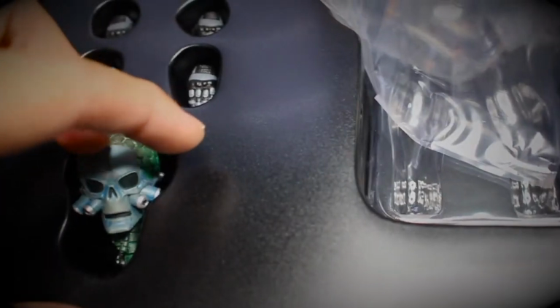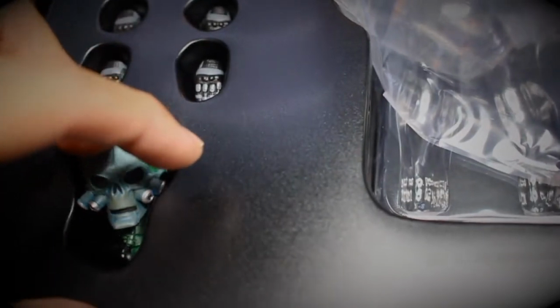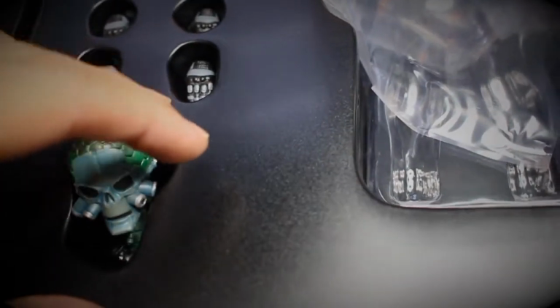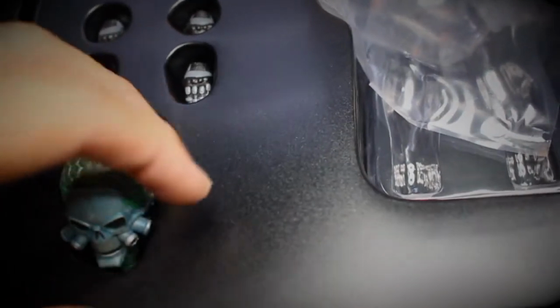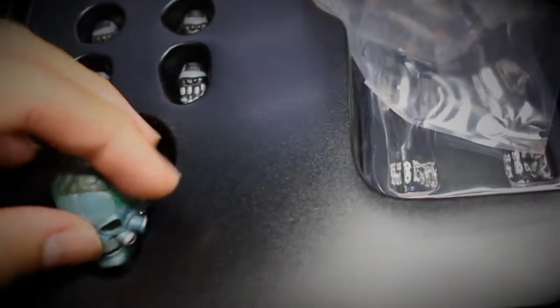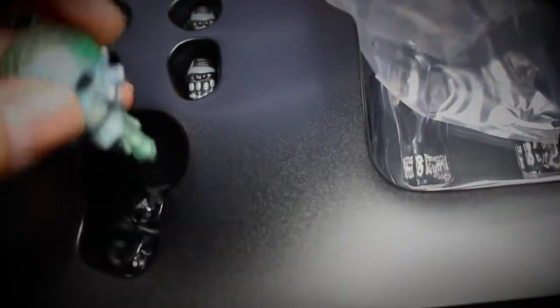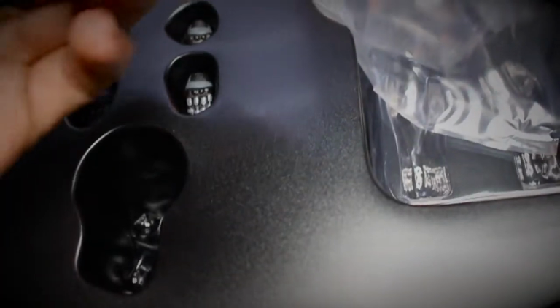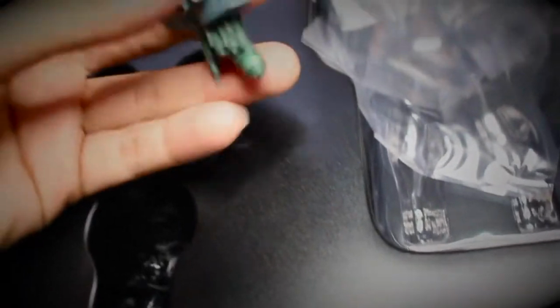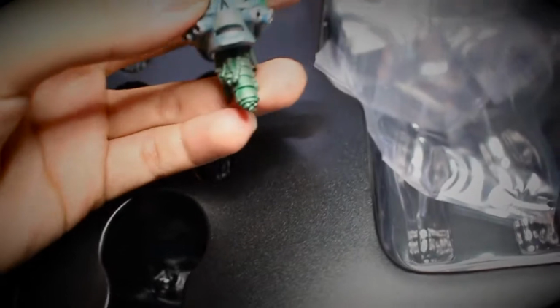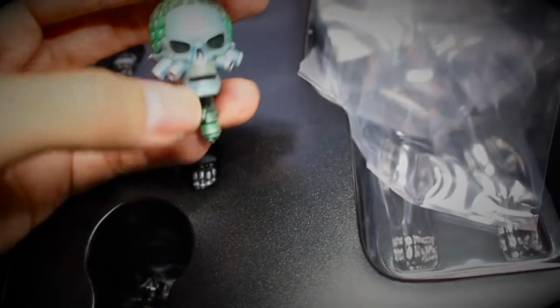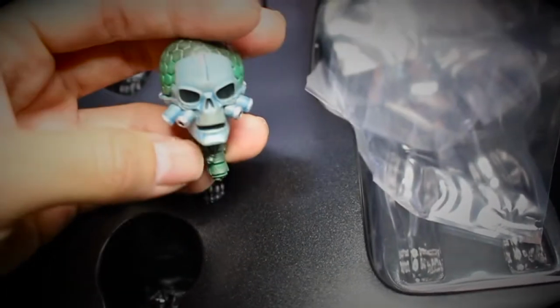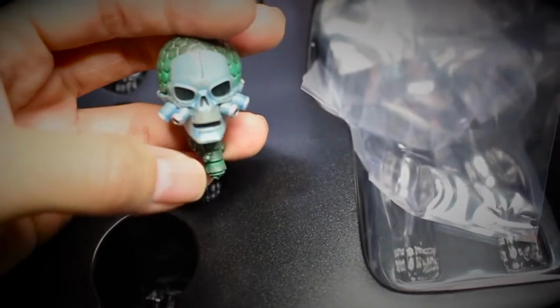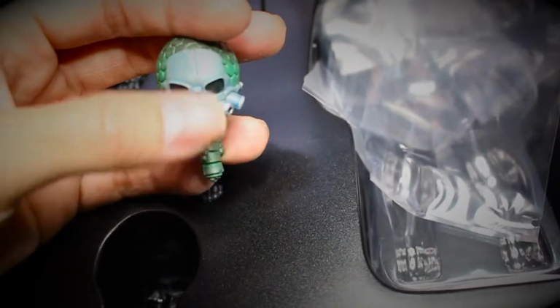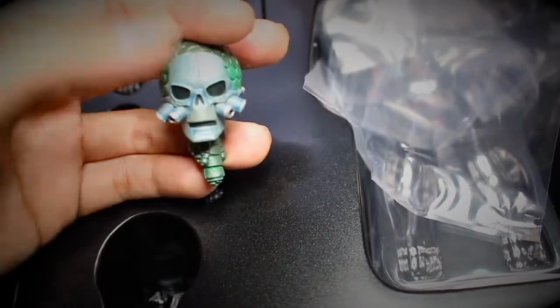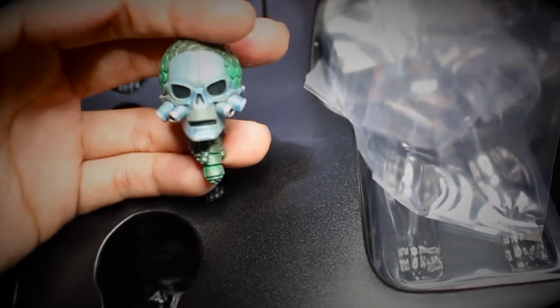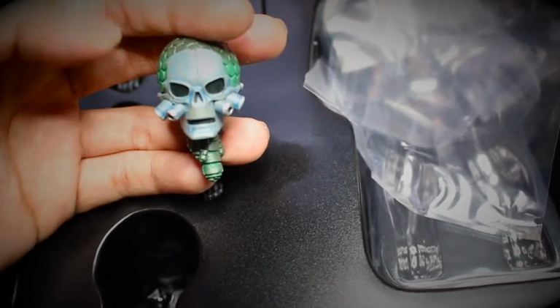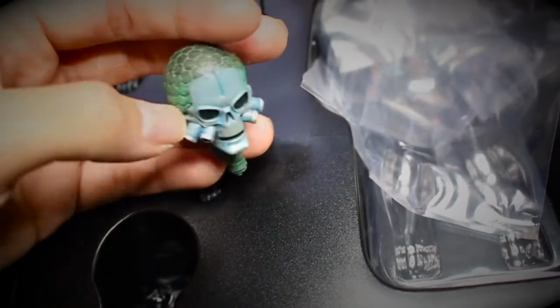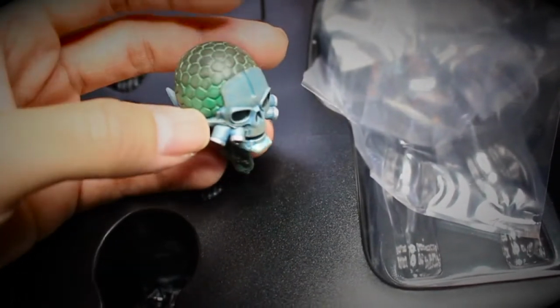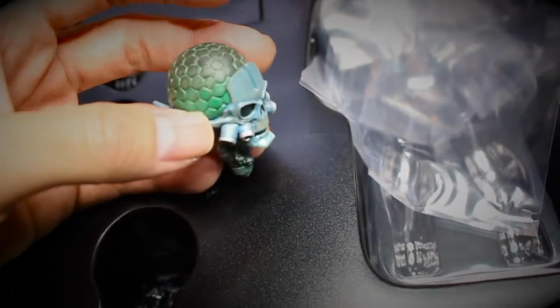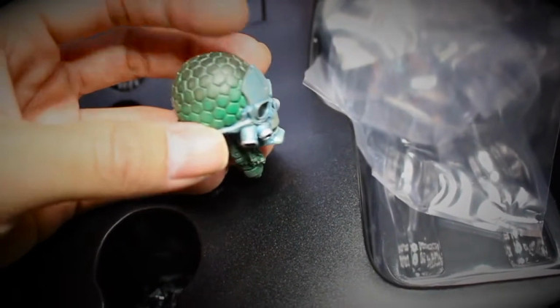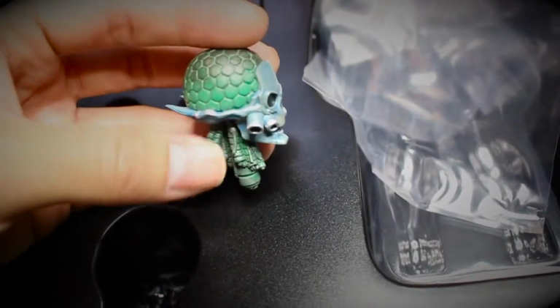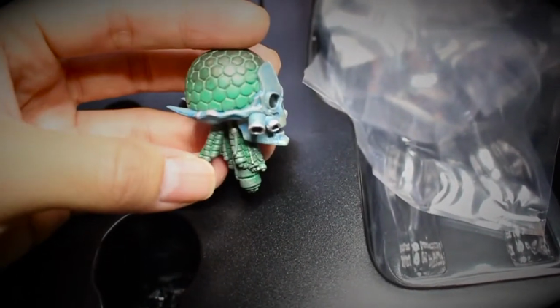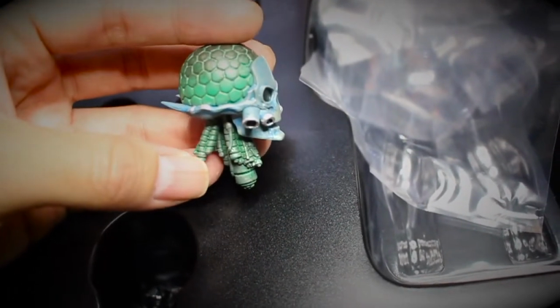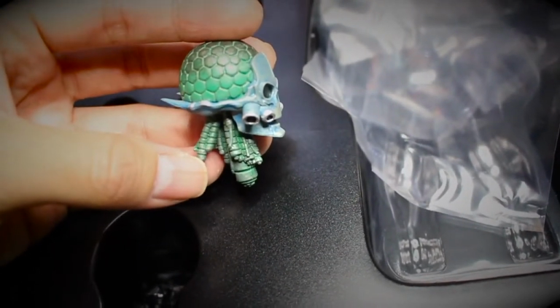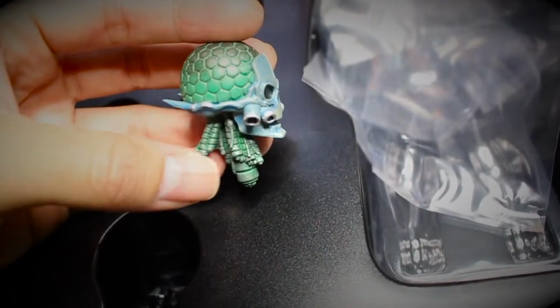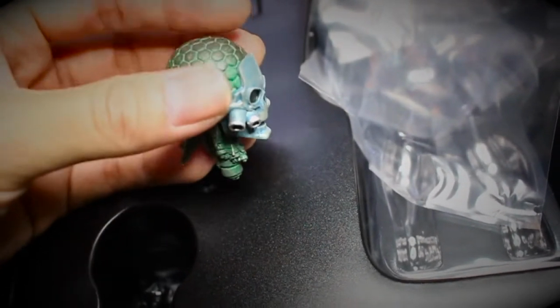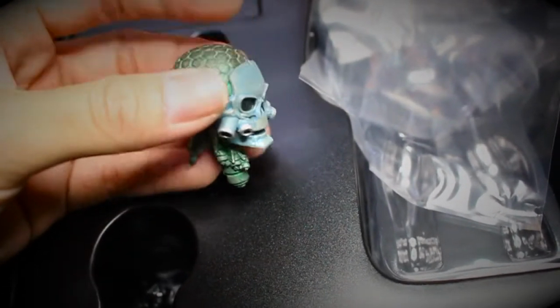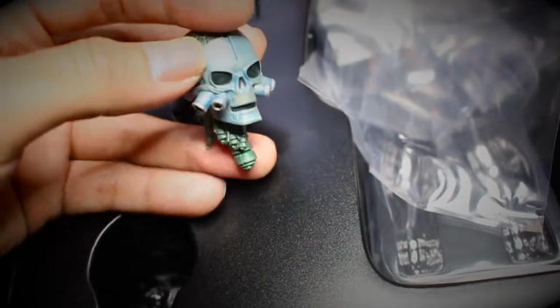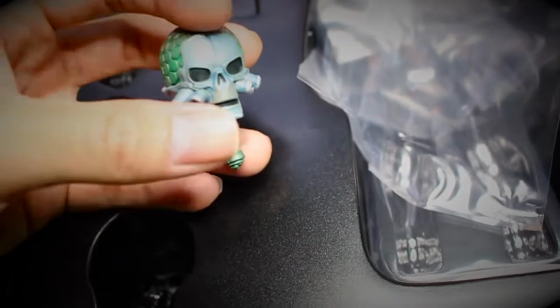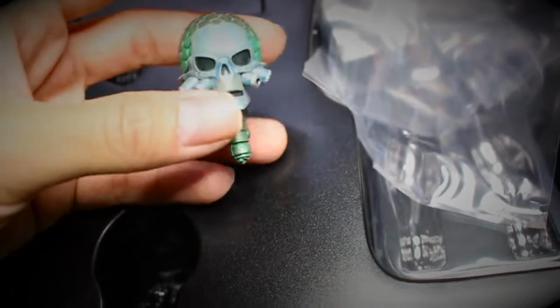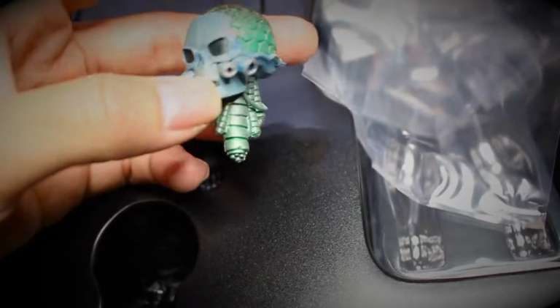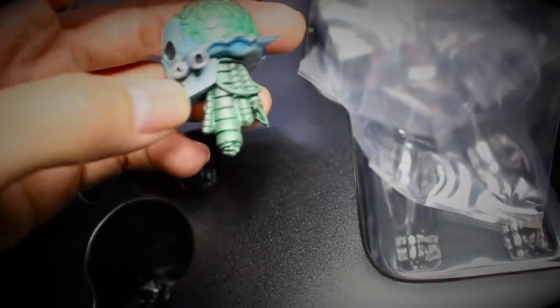And this is the Brainiac head. Can you see the detail of the paint job? It's fantastic. I like it.